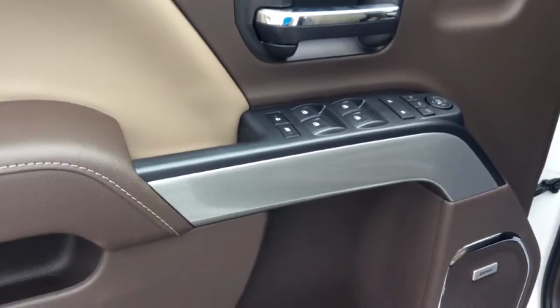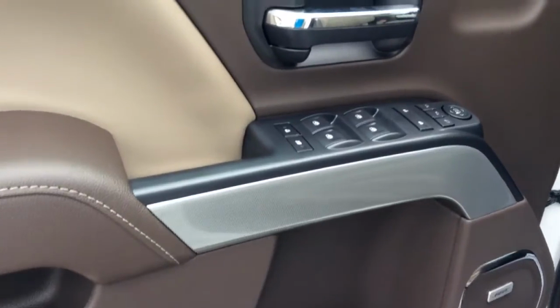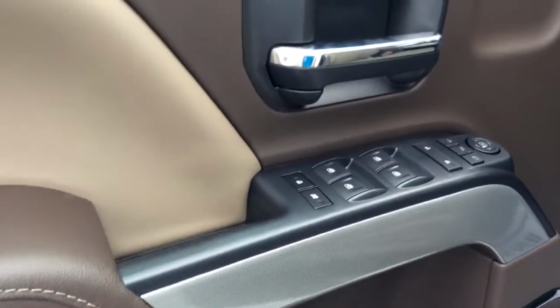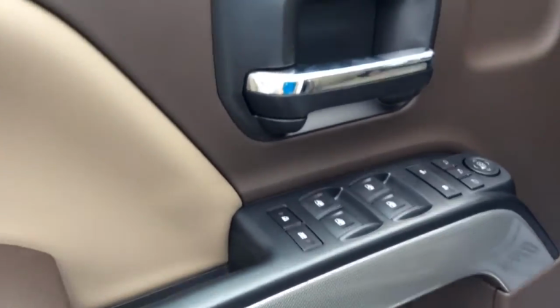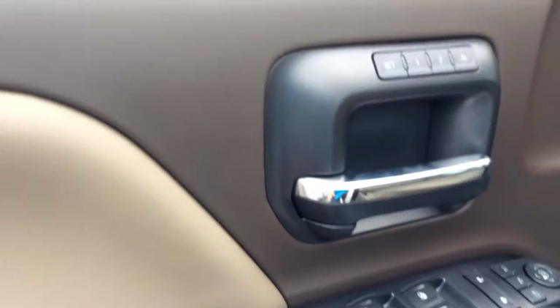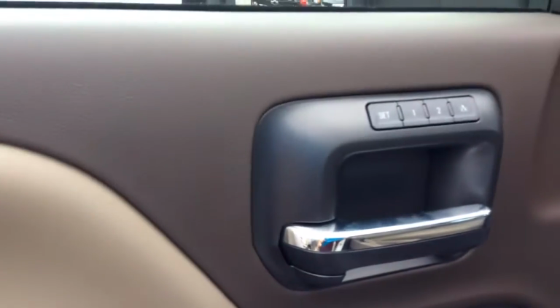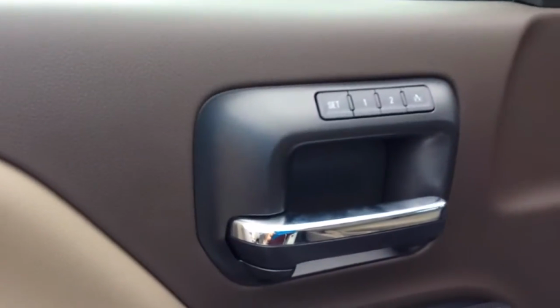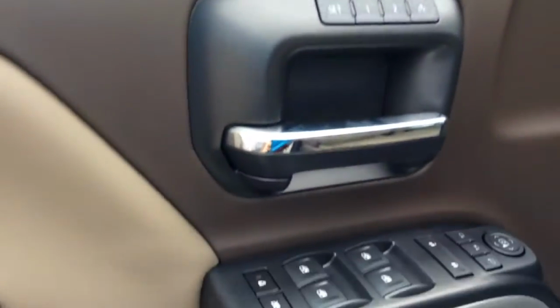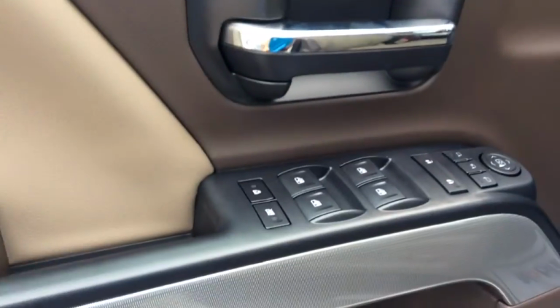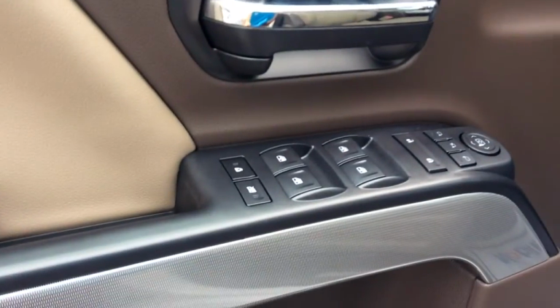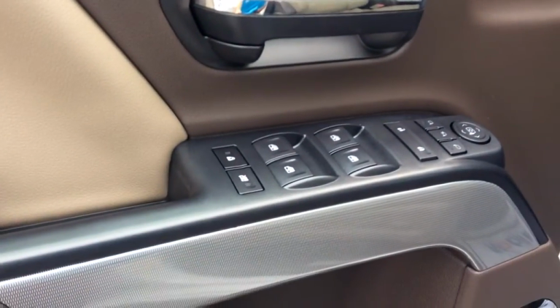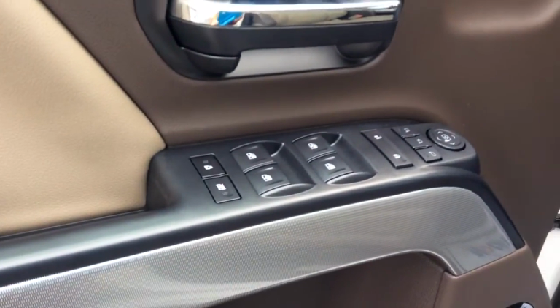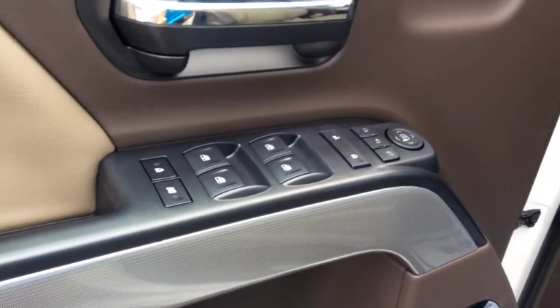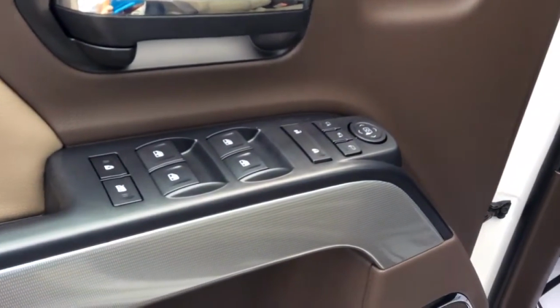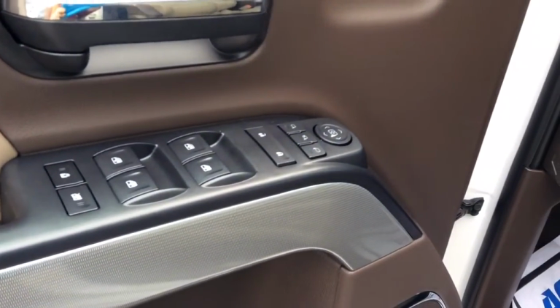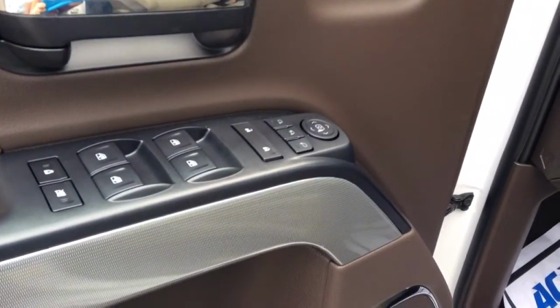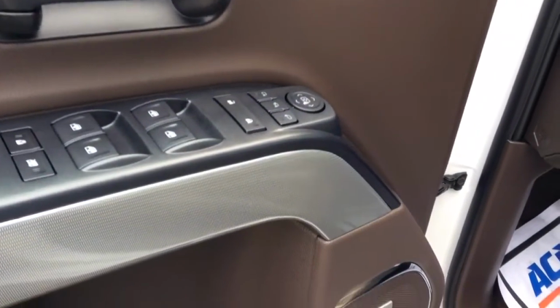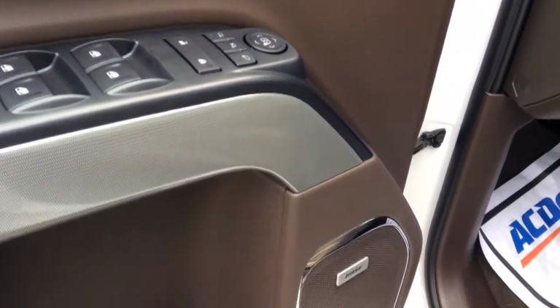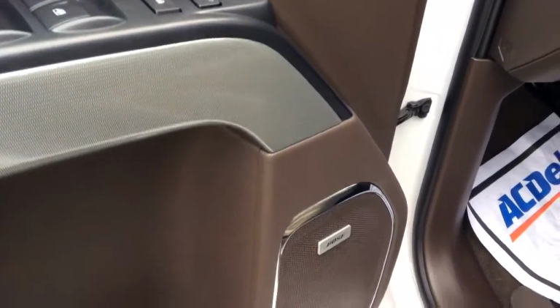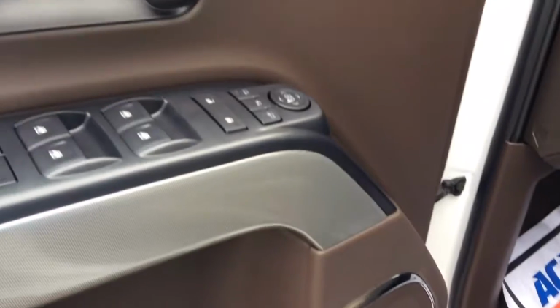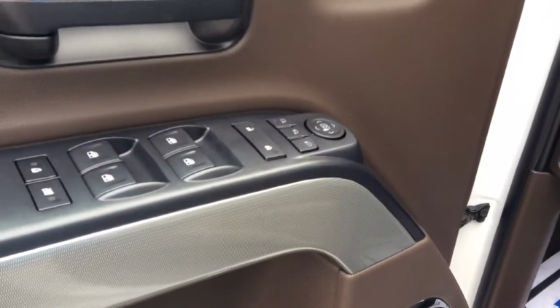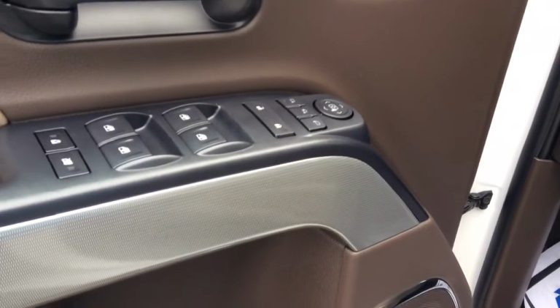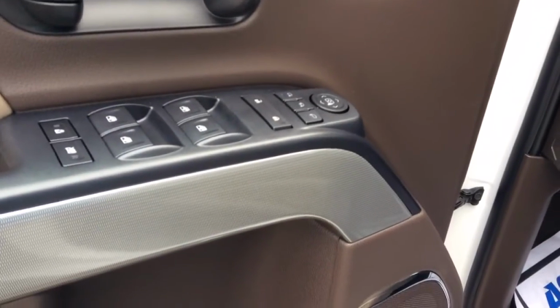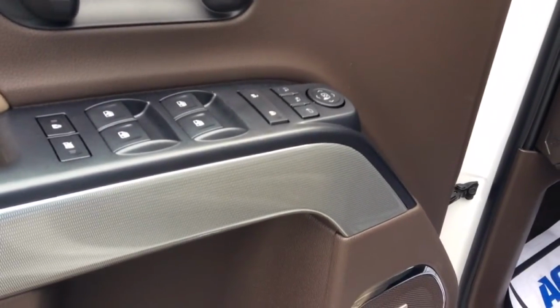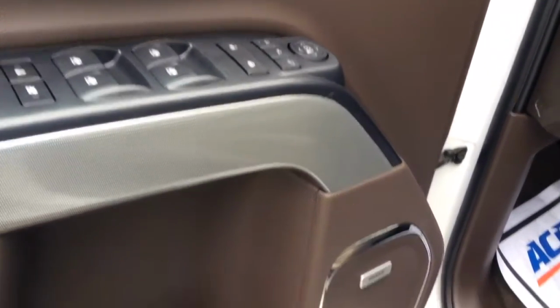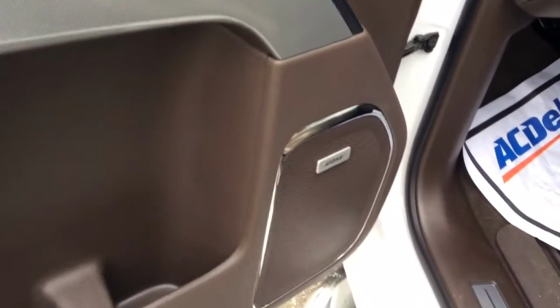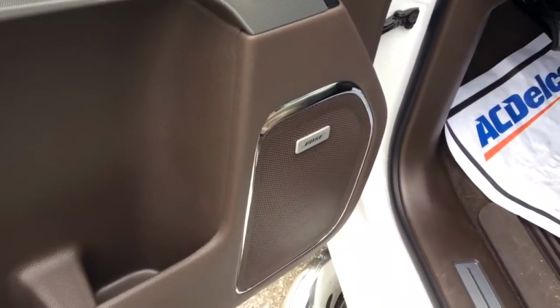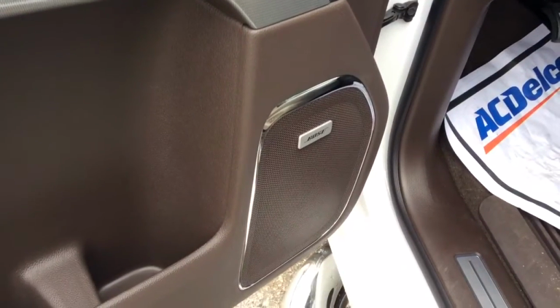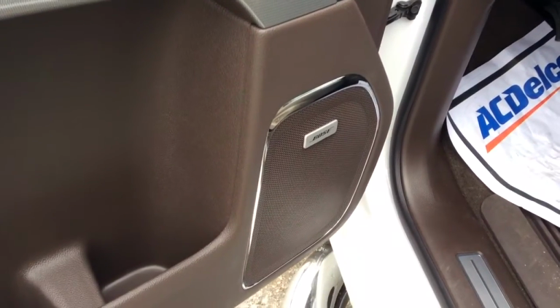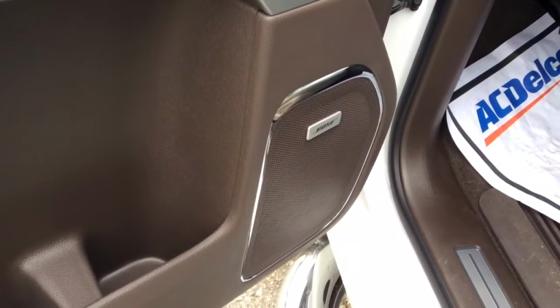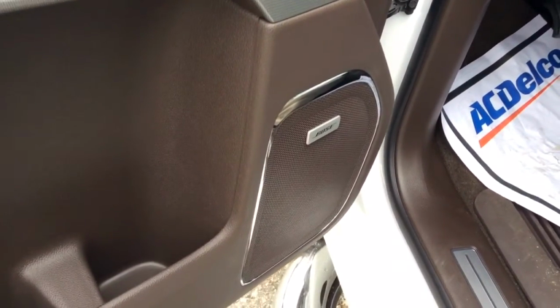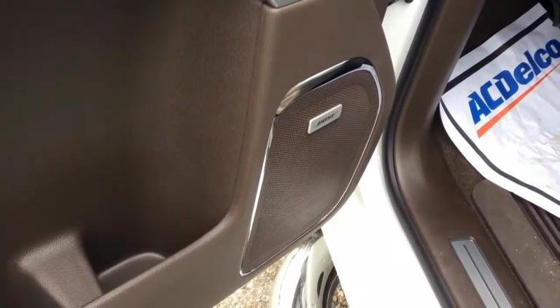In the front you do have your seat memory settings, your power locks, power windows, power mirrors. There are also fold-in mirrors and you have your premium Bose sound system.